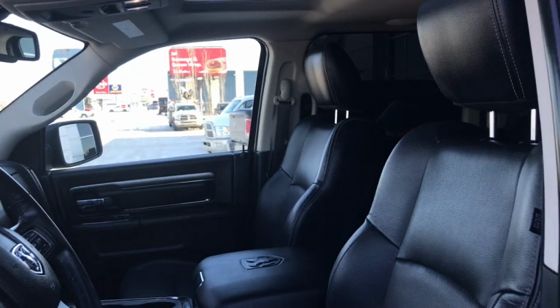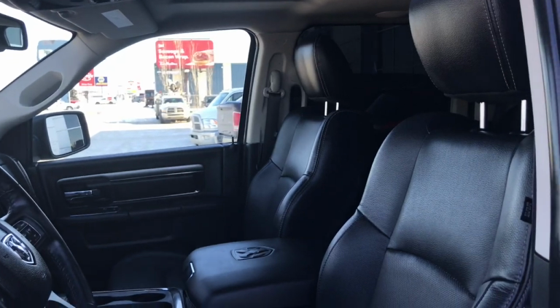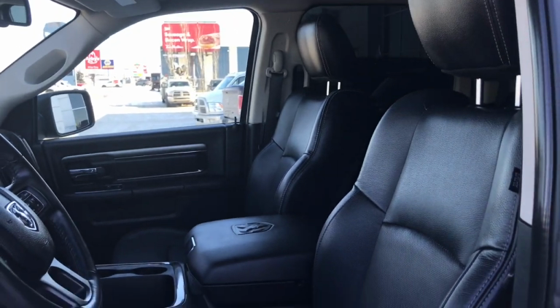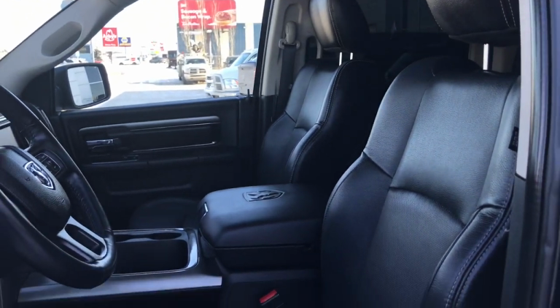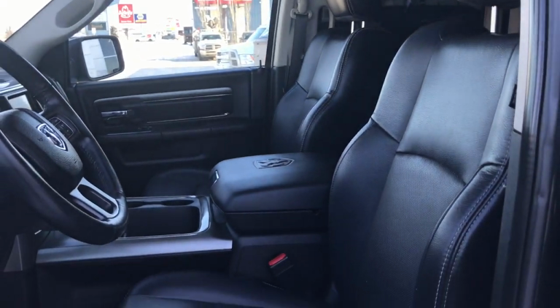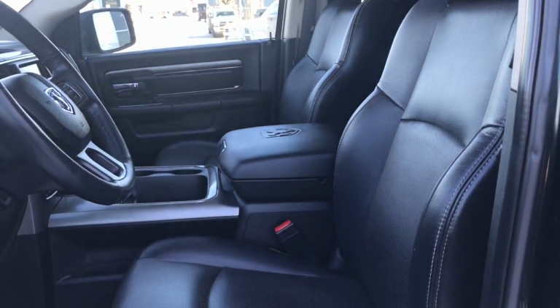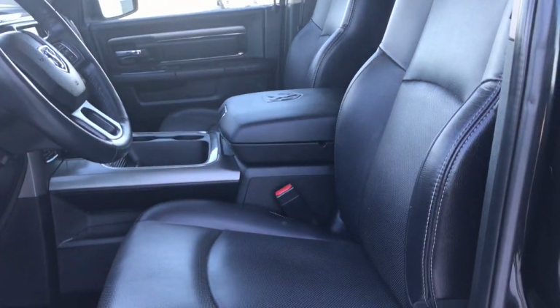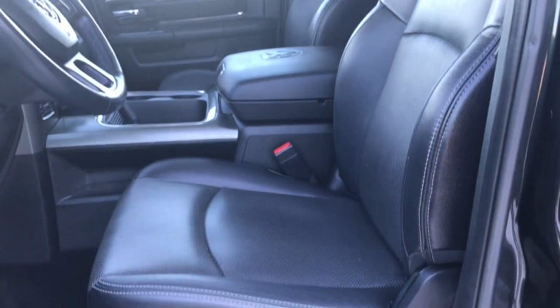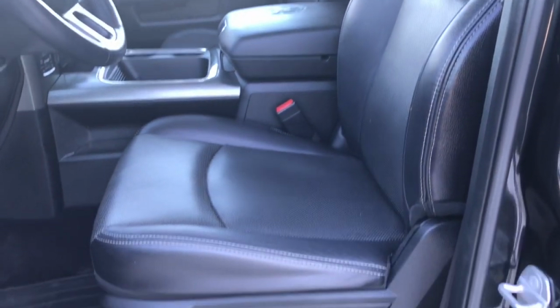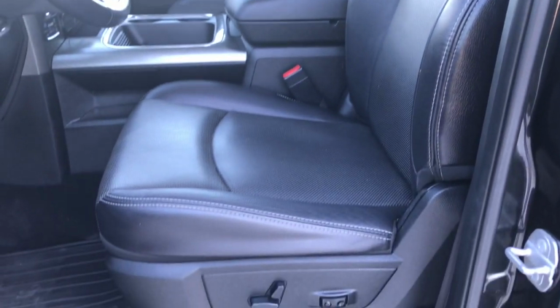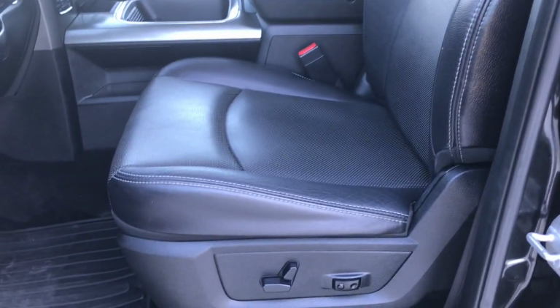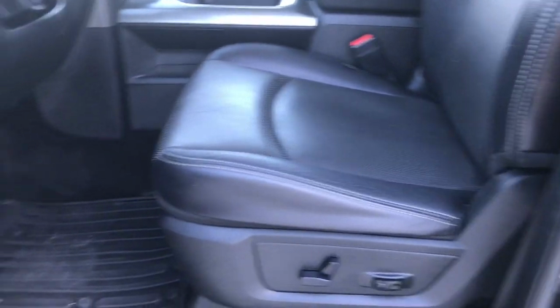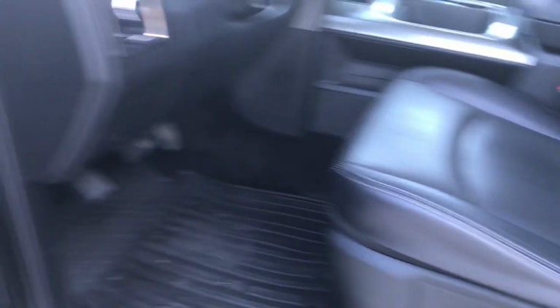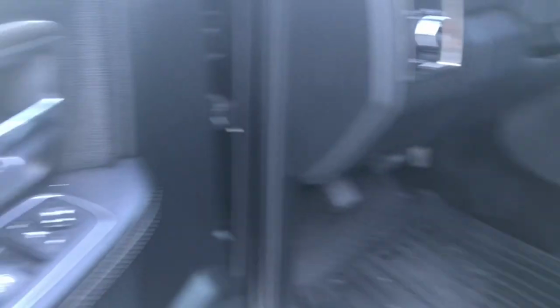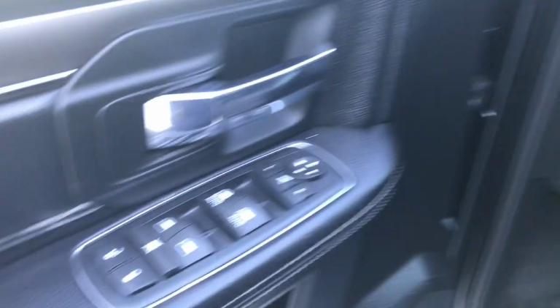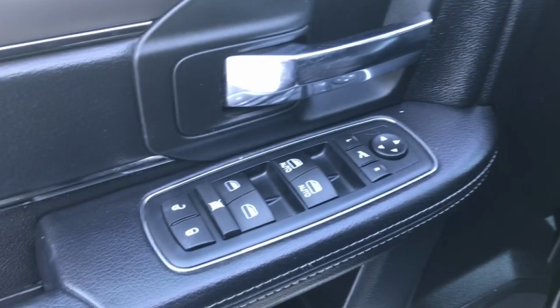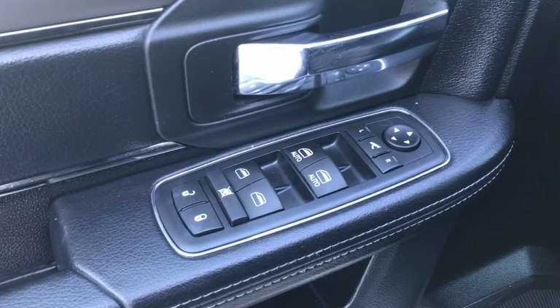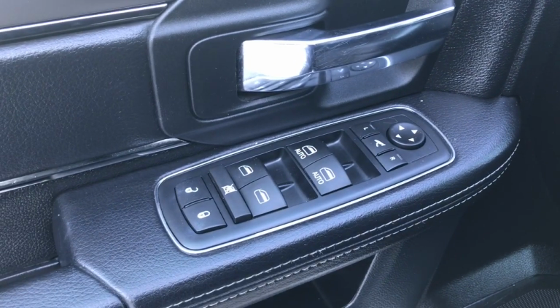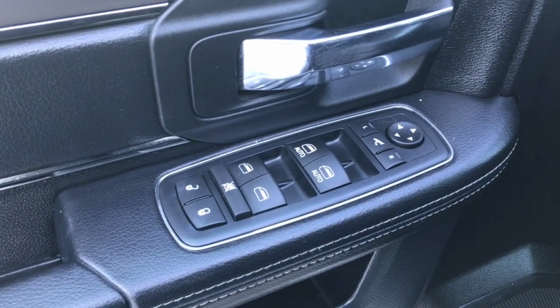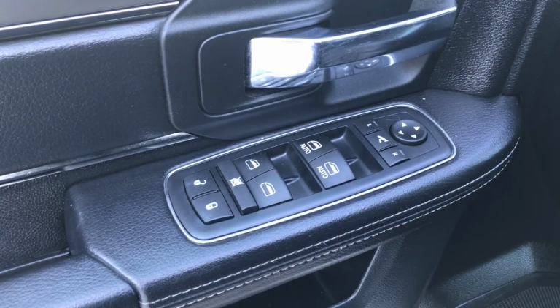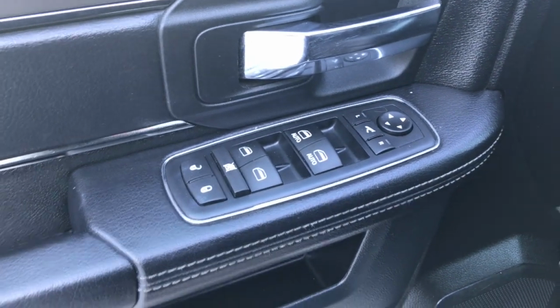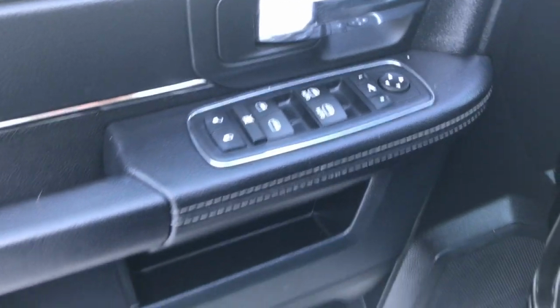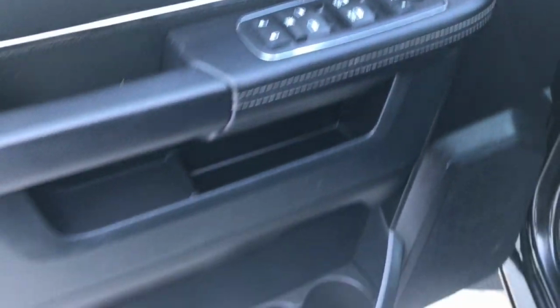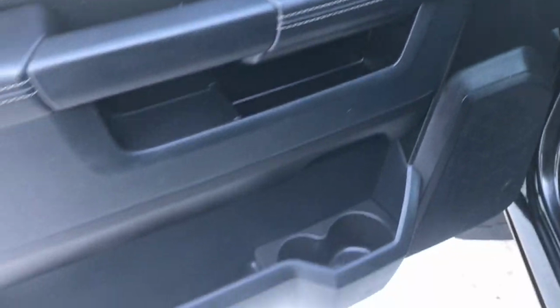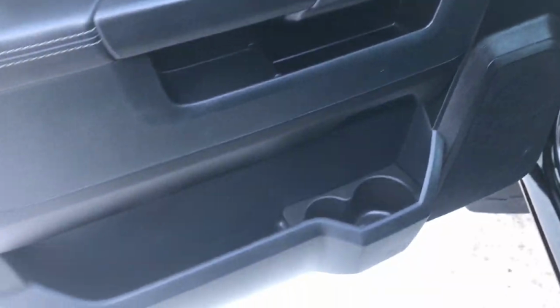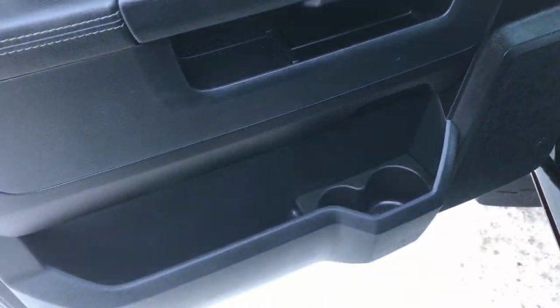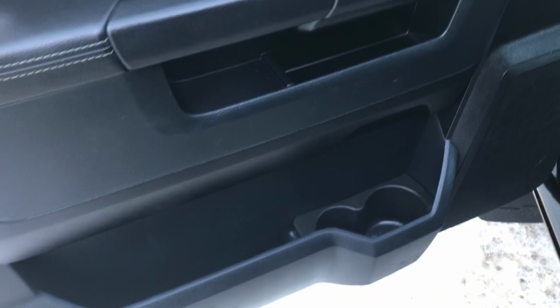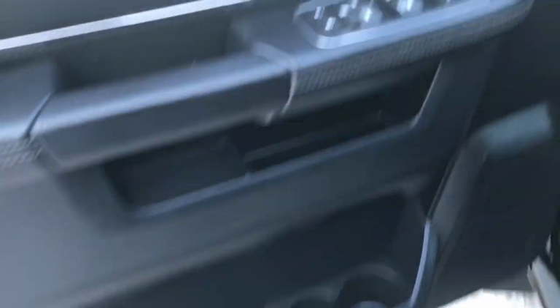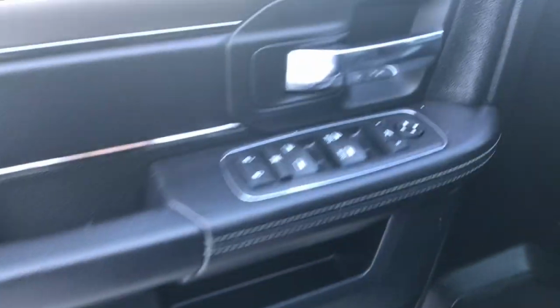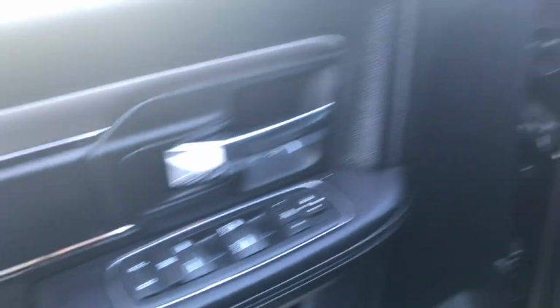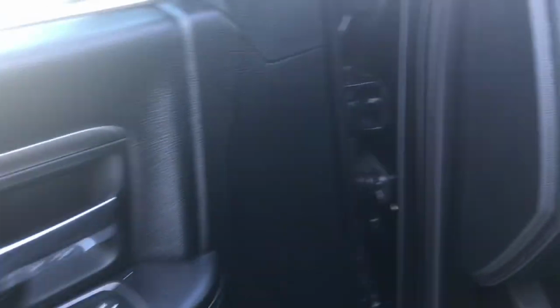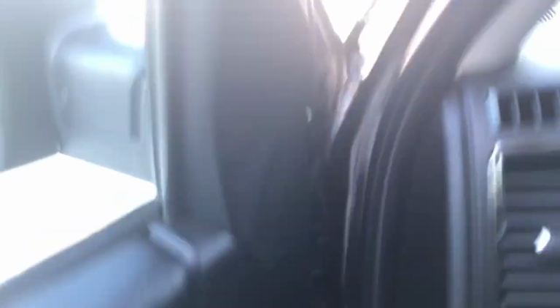Inside you have this gorgeous black leather seating. The driver's seat is powered. Located inside the door, we have your power locks, power windows, and power adjustable fold-in mirrors. There's also a big compartment at the bottom of your two cup holders.